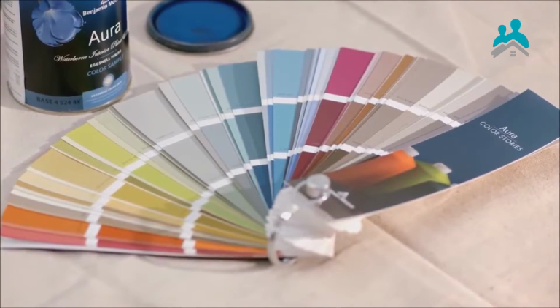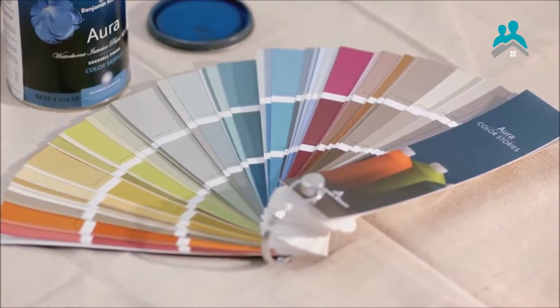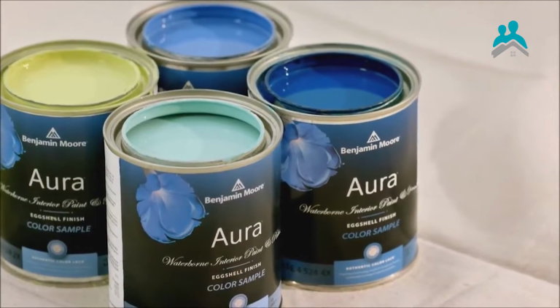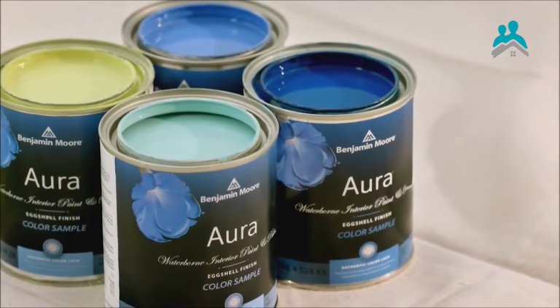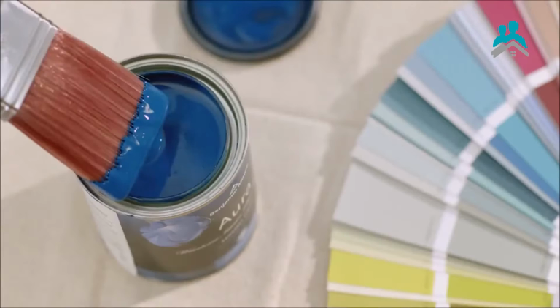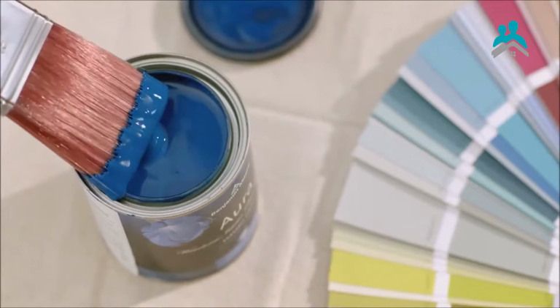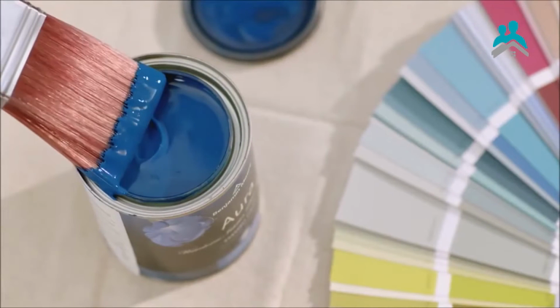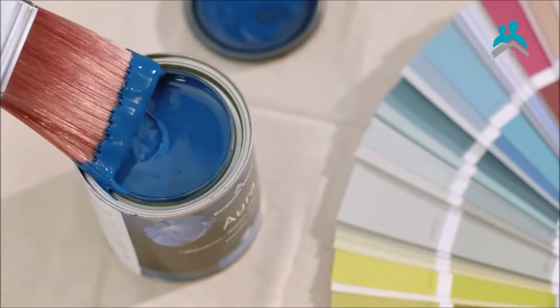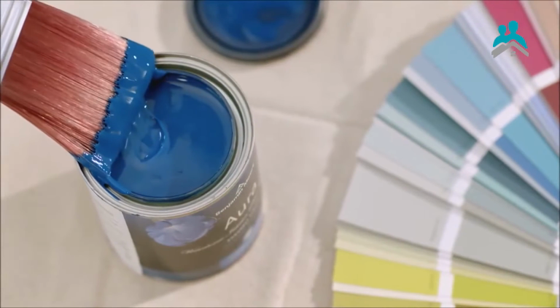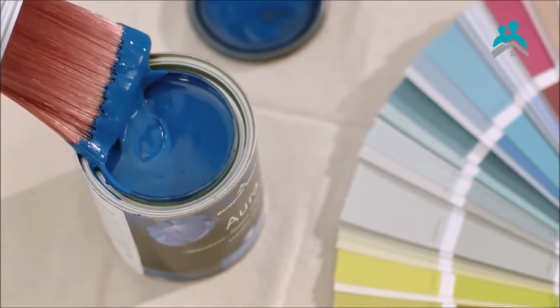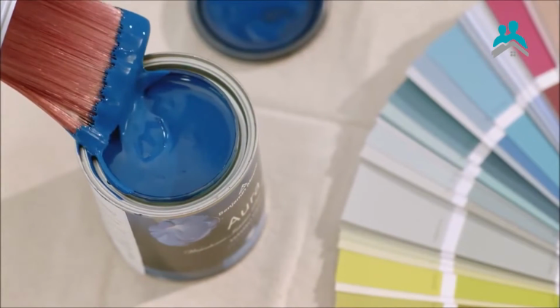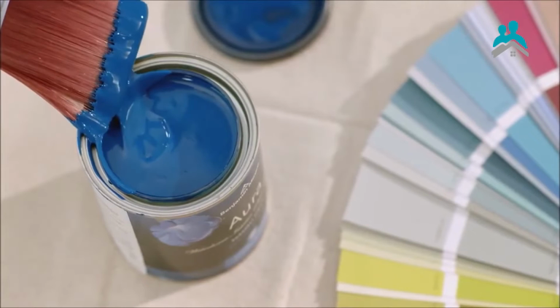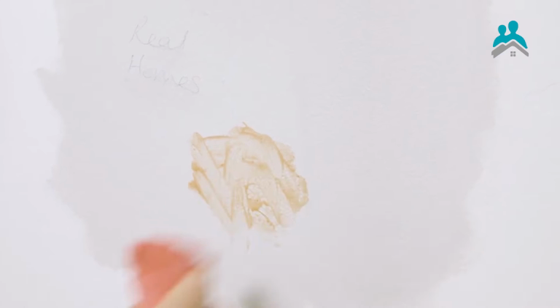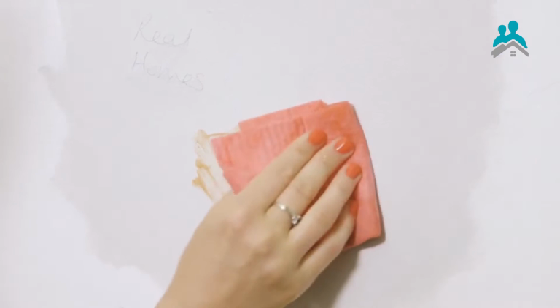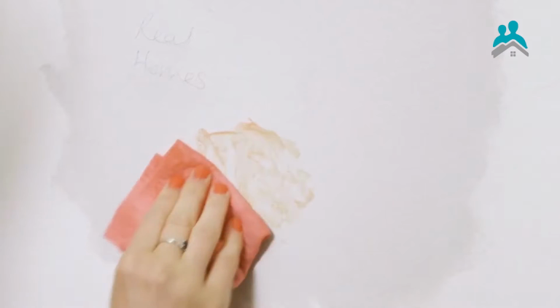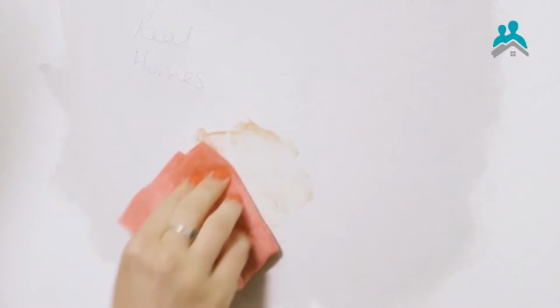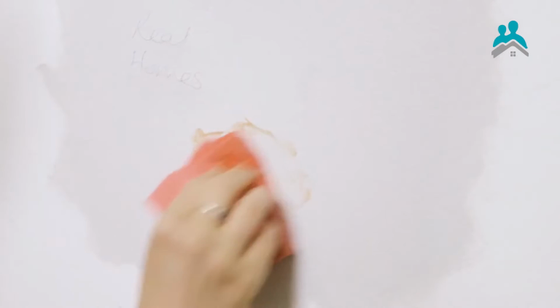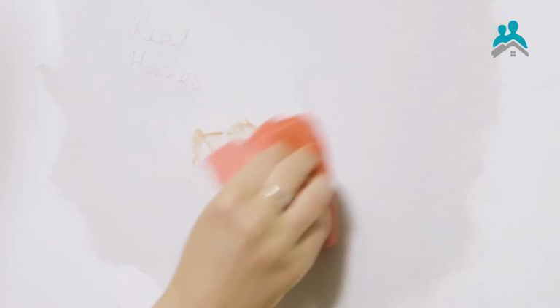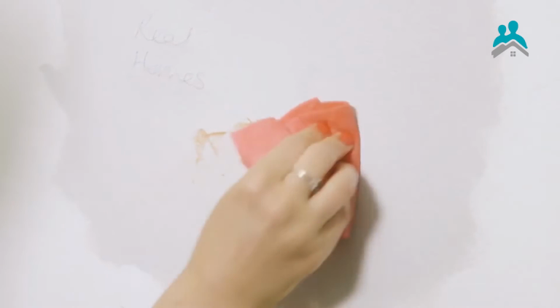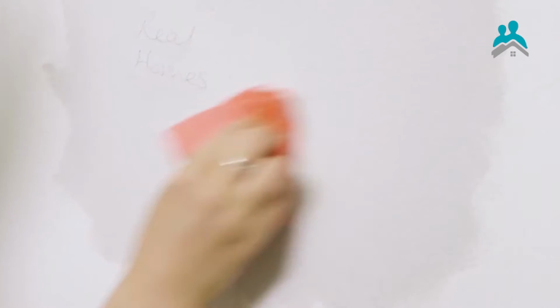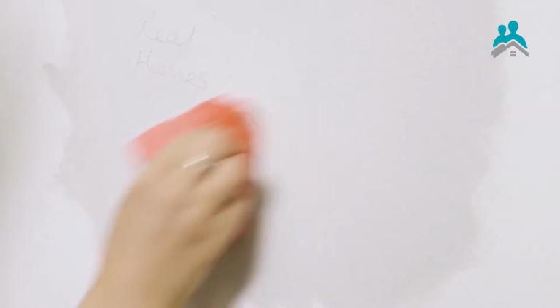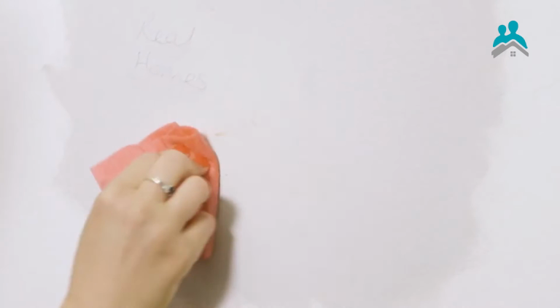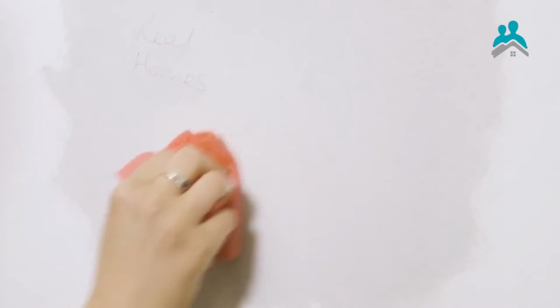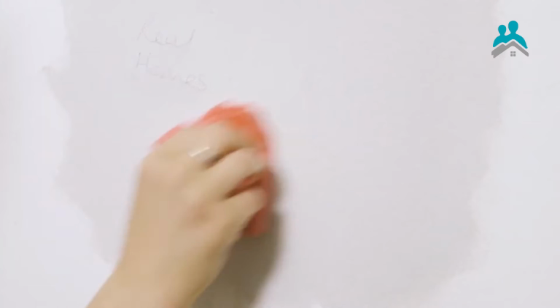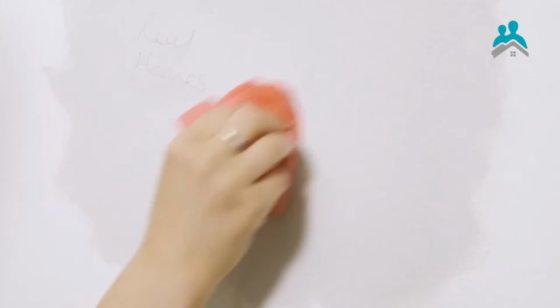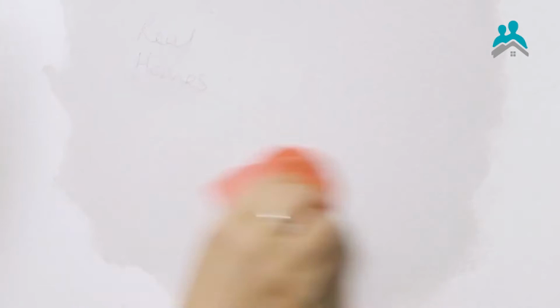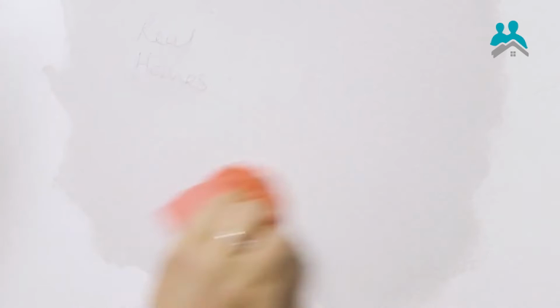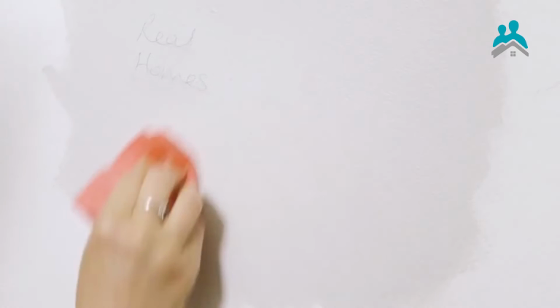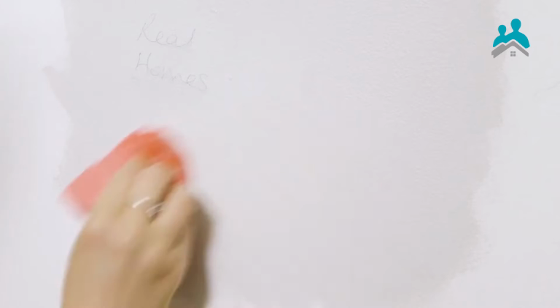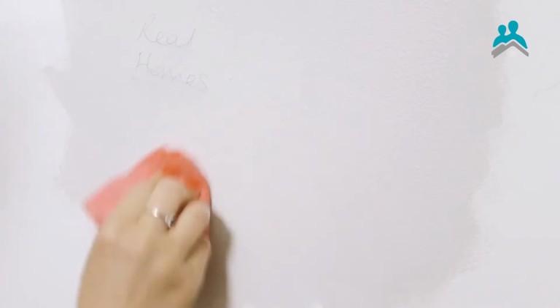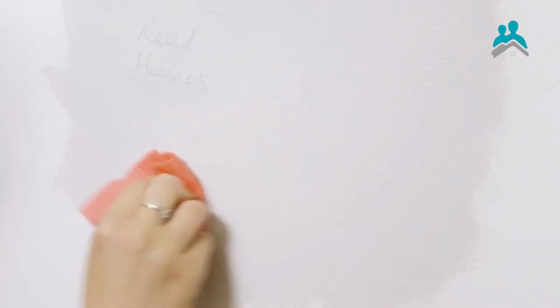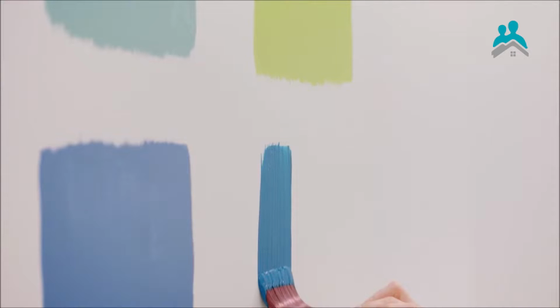One differentiating factor with Benjamin Moore paint is that once you paint it, if there are any marks or stains, you could always take soapy water and clean it. It's probably the most washable product that you would find.